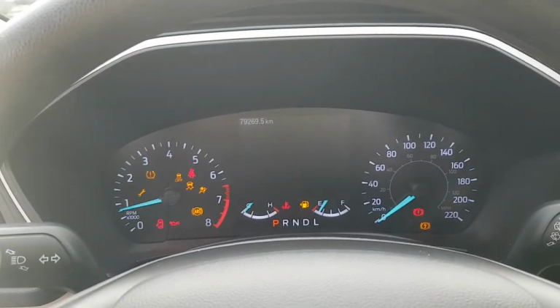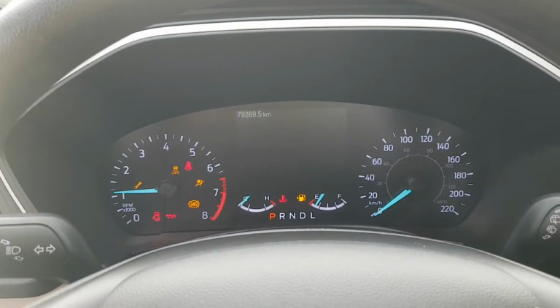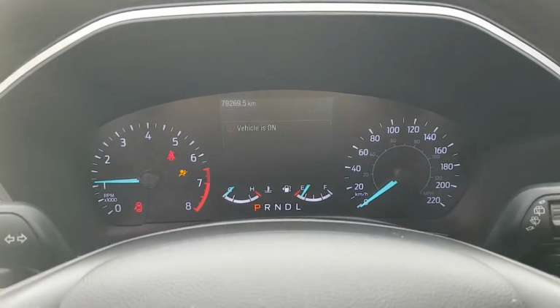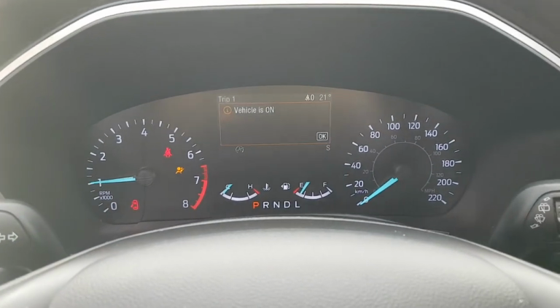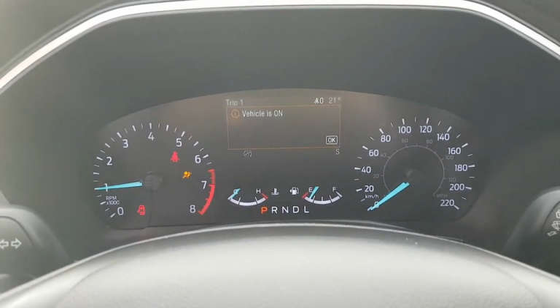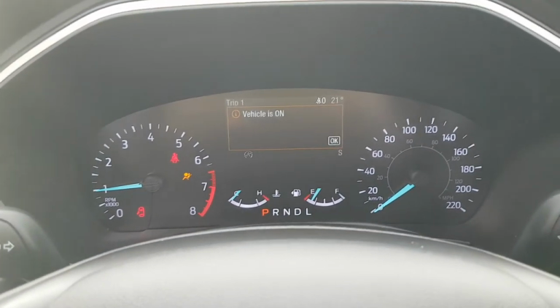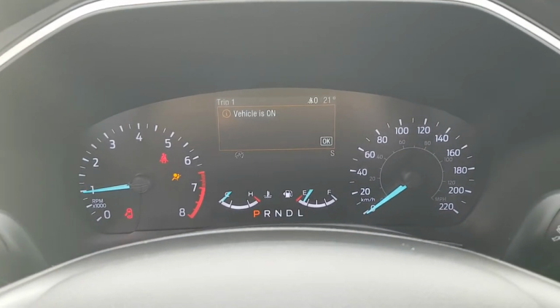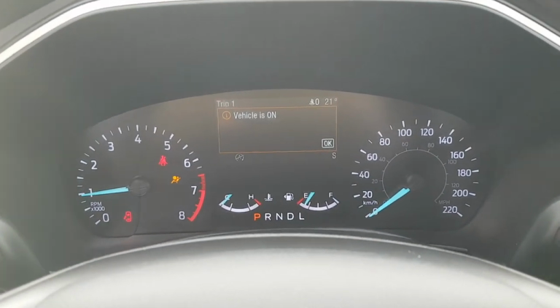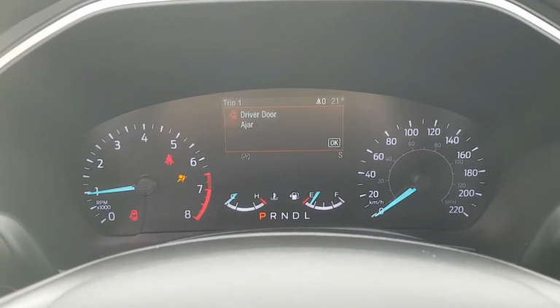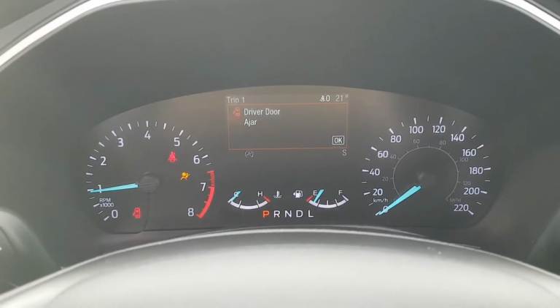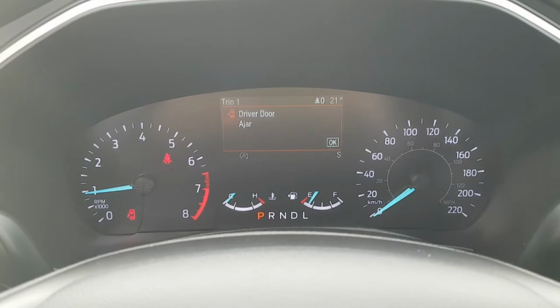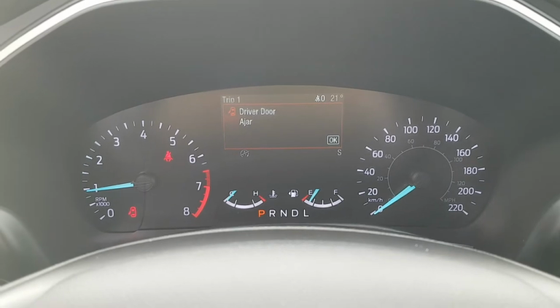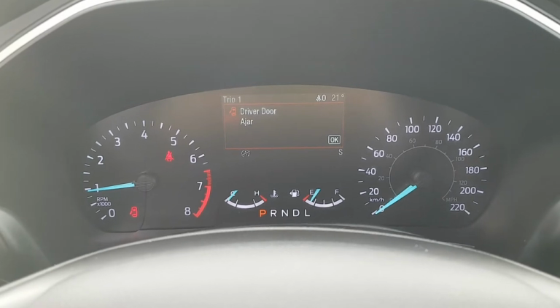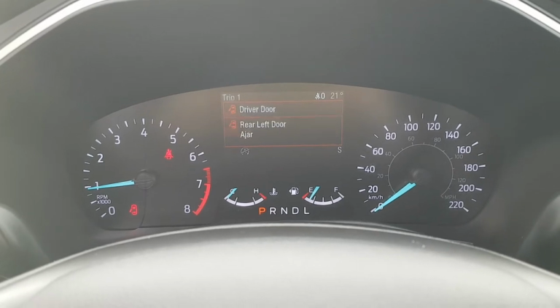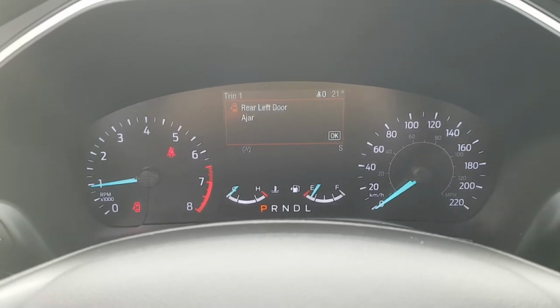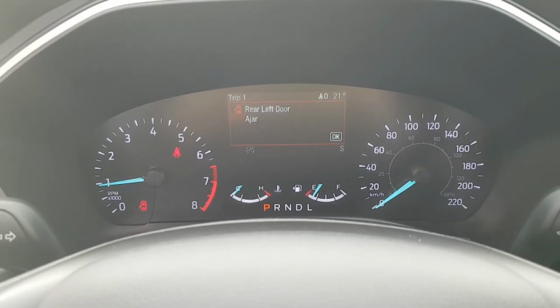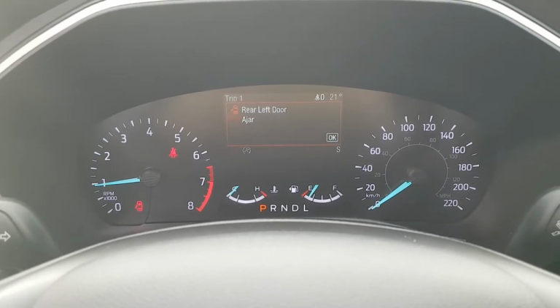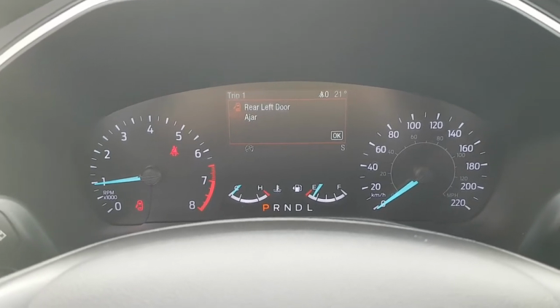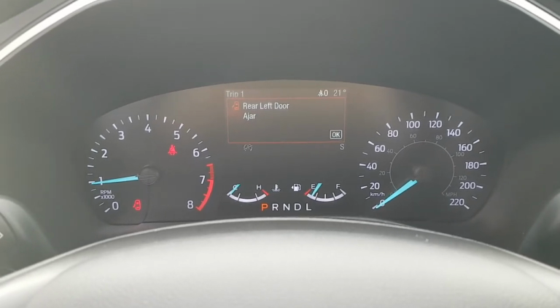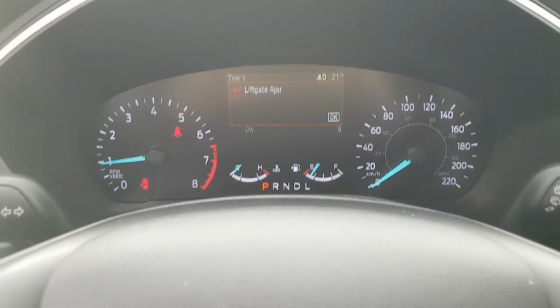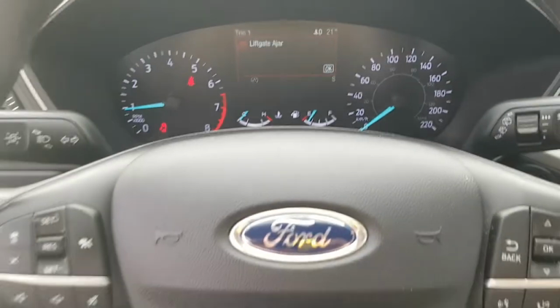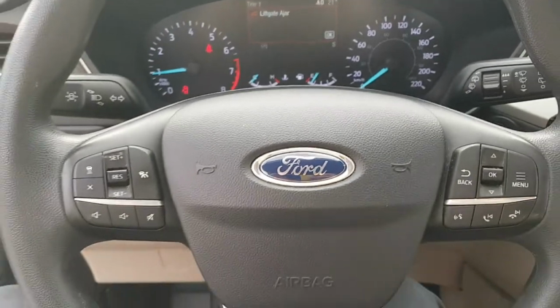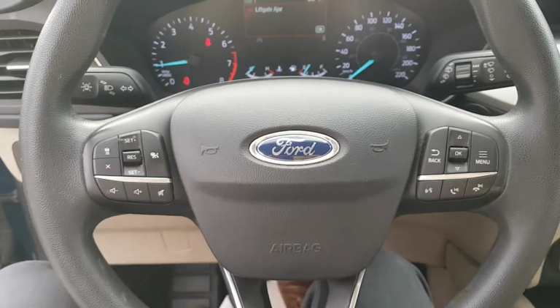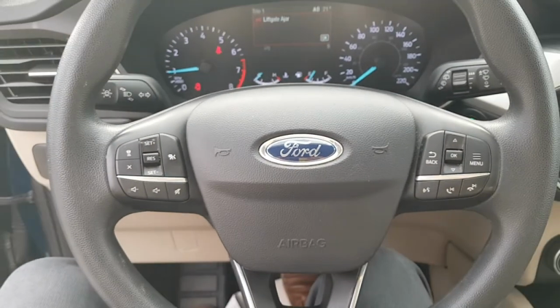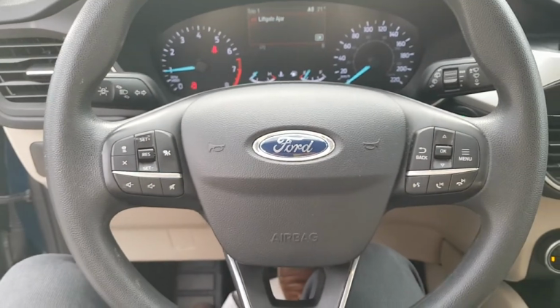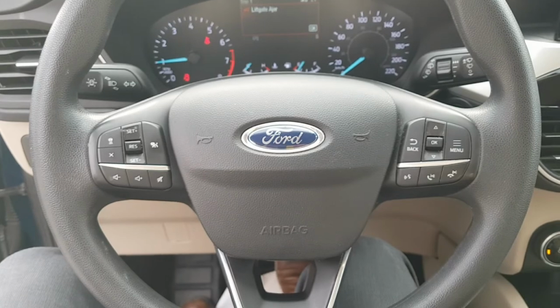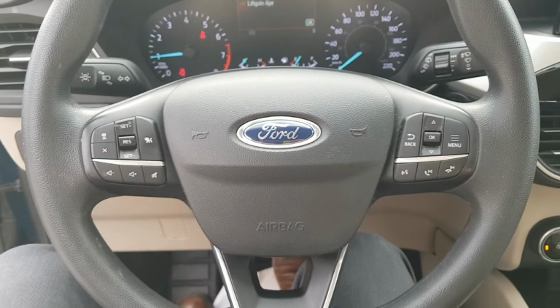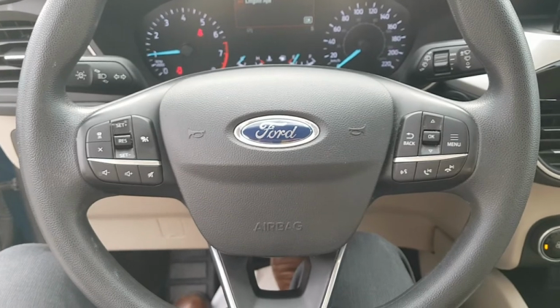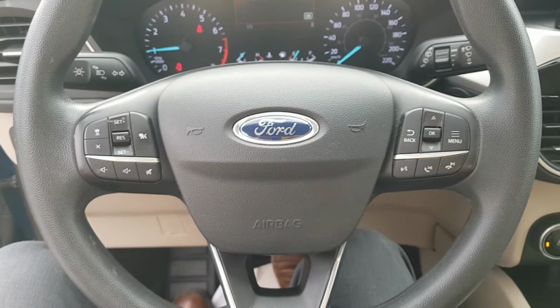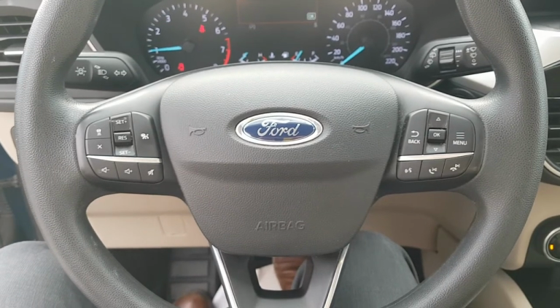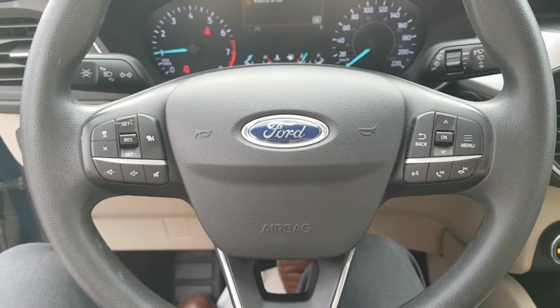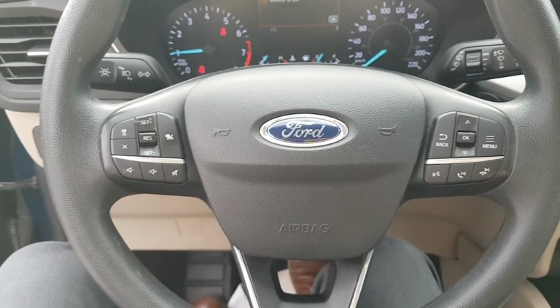This is push button start and it does have your analog gauges as well as a digital screen in the center. You also have your steering wheel controls here as well.